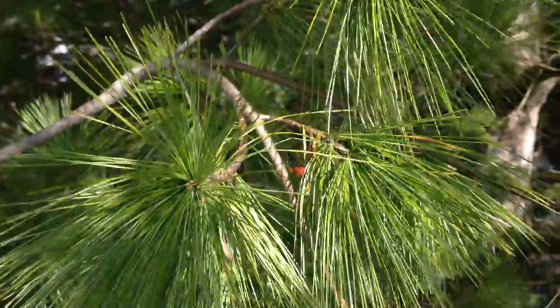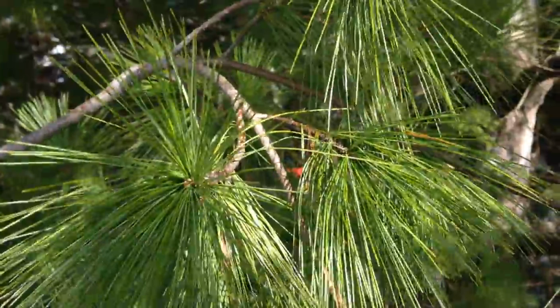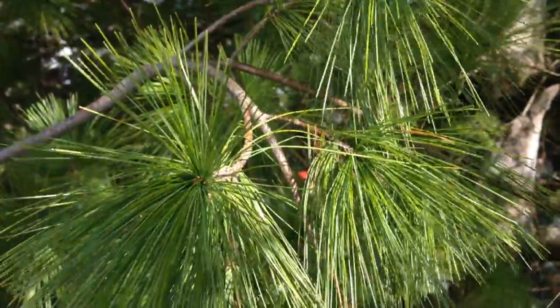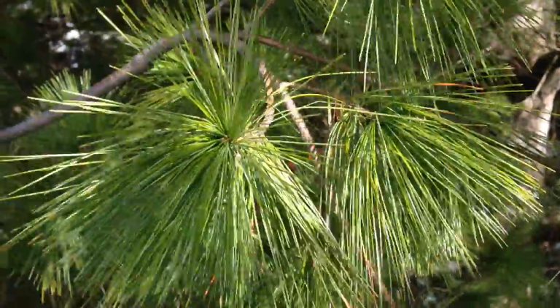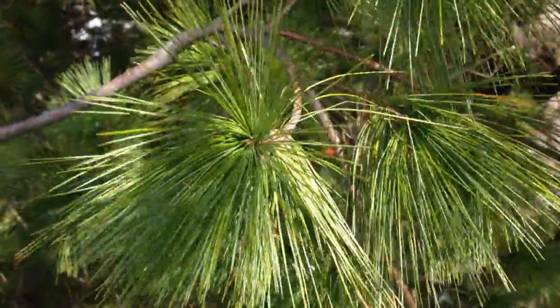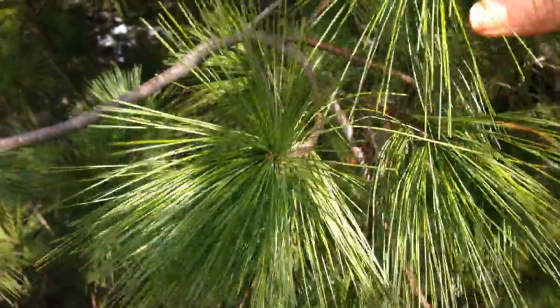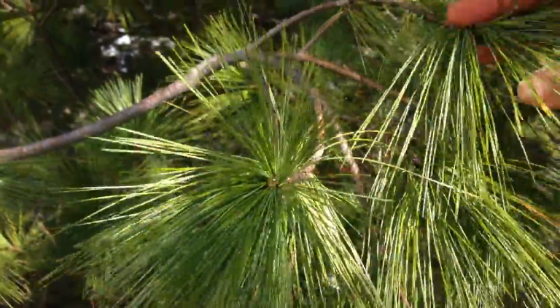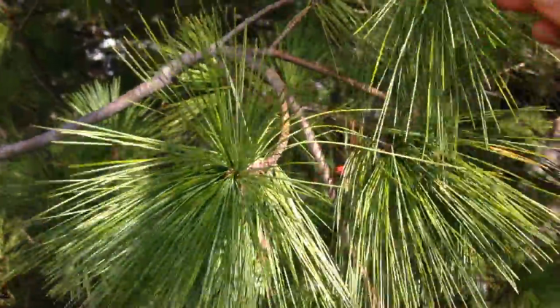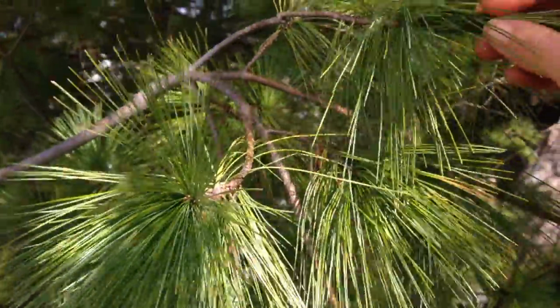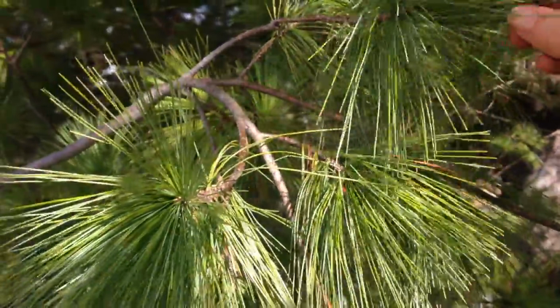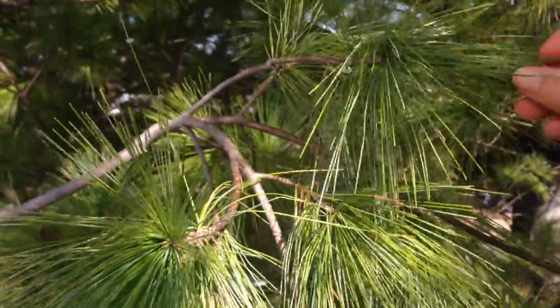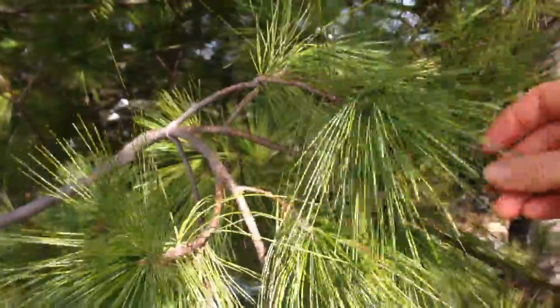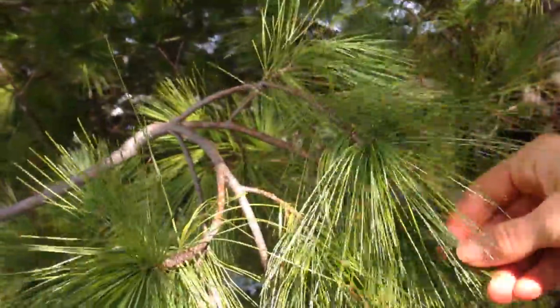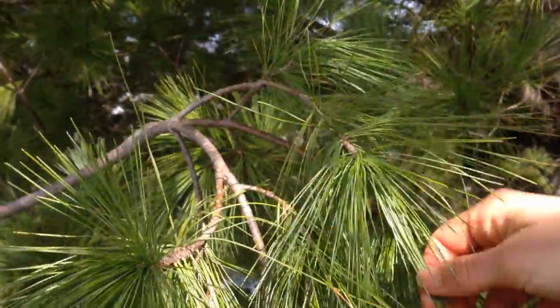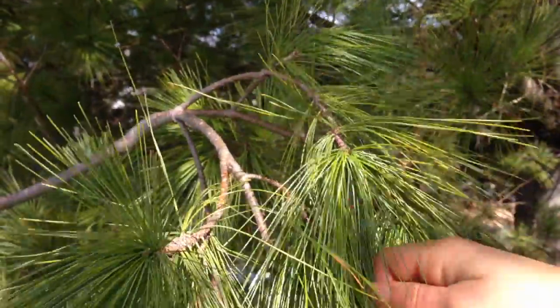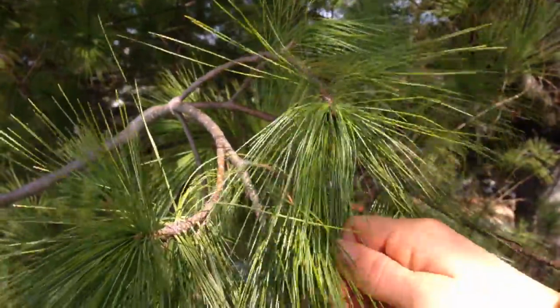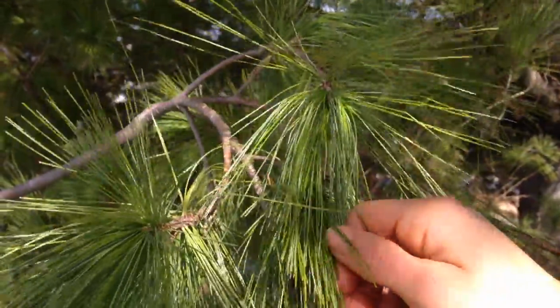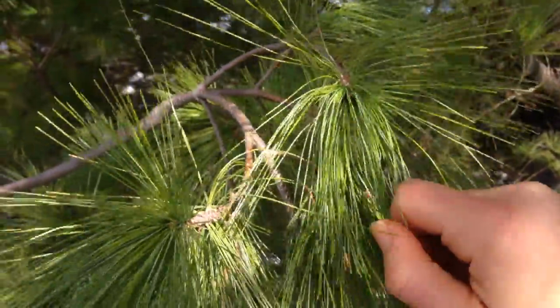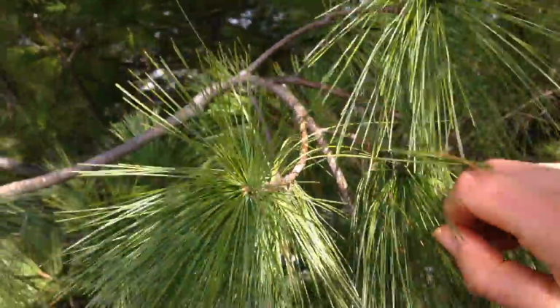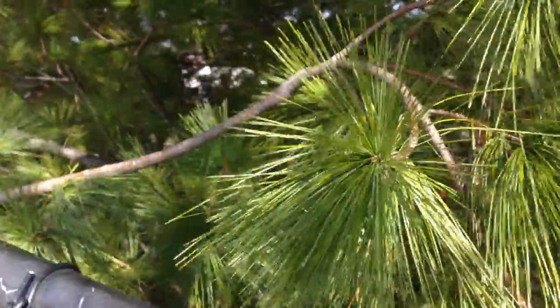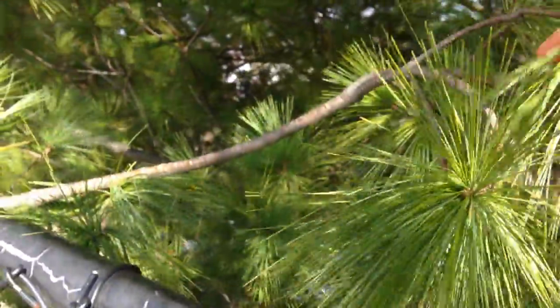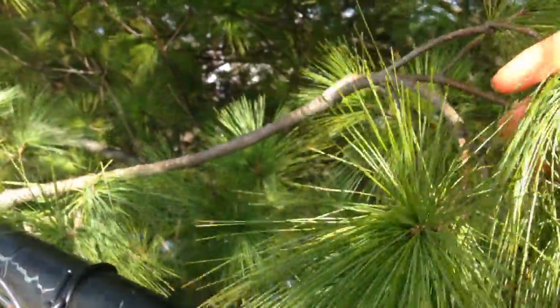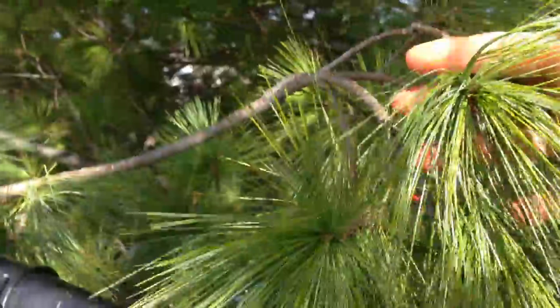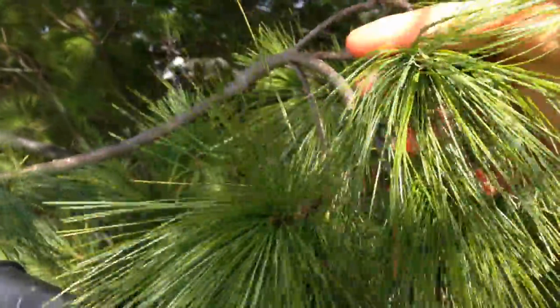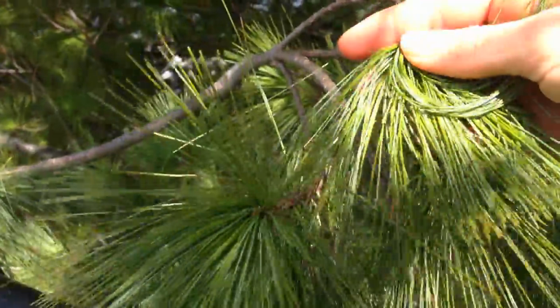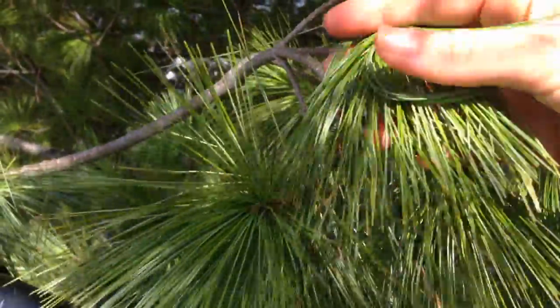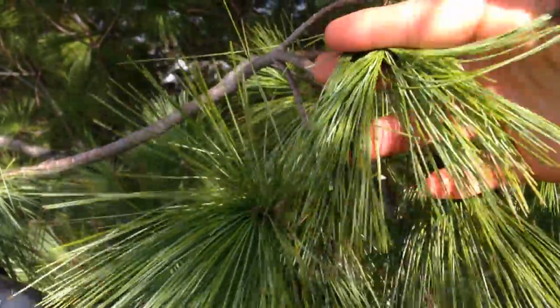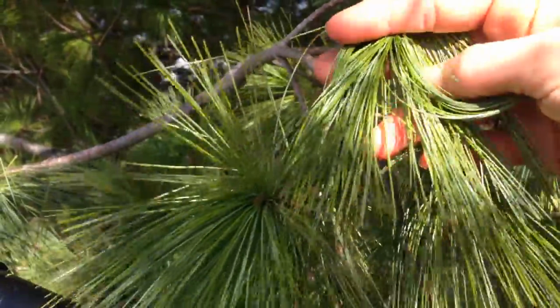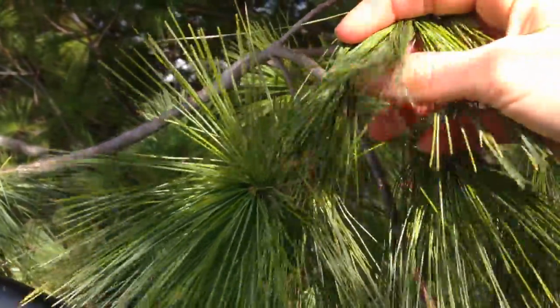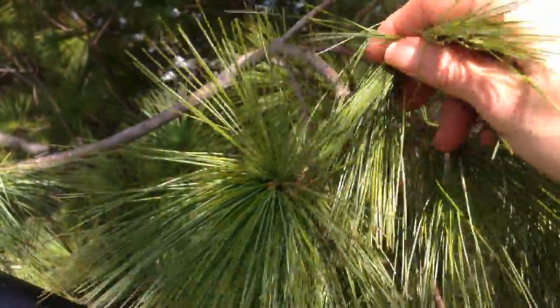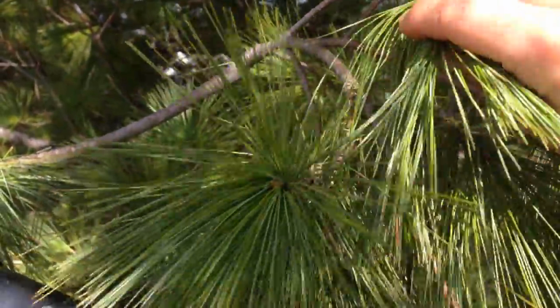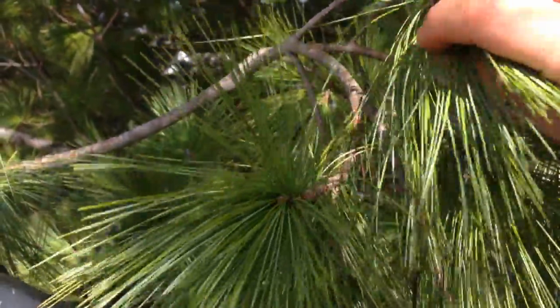Hi everyone, this is Dana Sharp from Wisteria Herbs and today I'm going to show you how to identify white pine. This is a tree that I just found on the side of the road. This is a white pine.